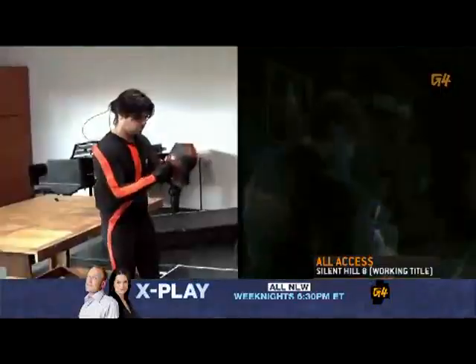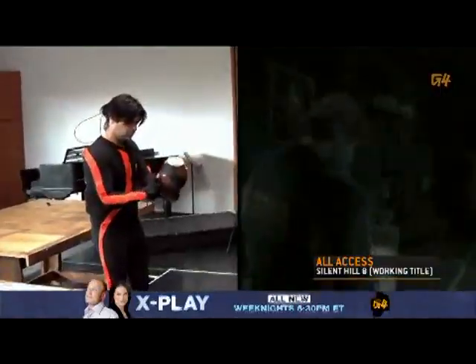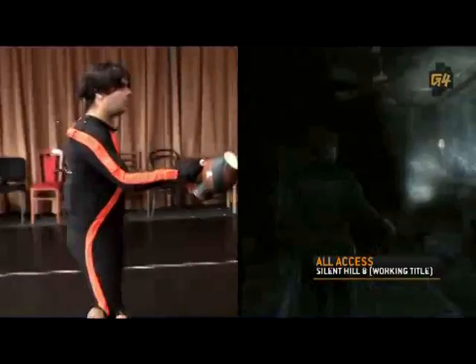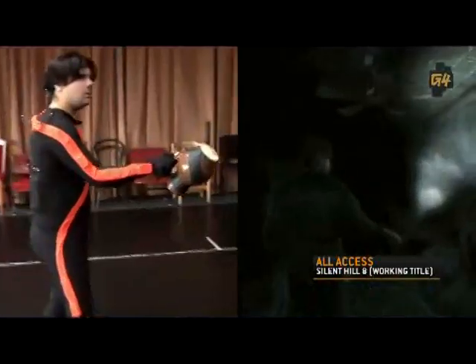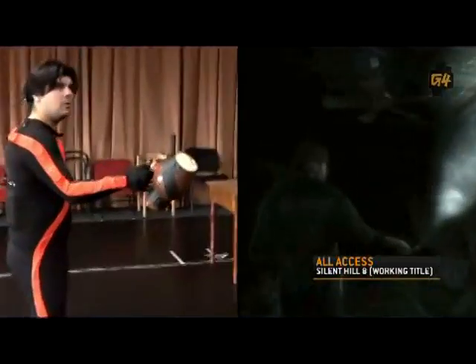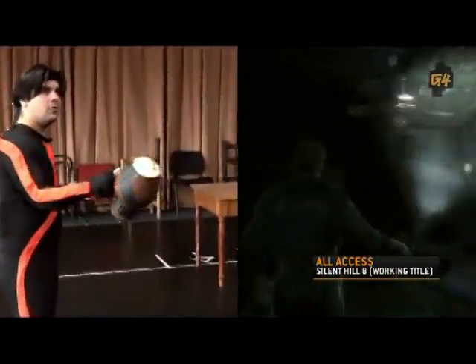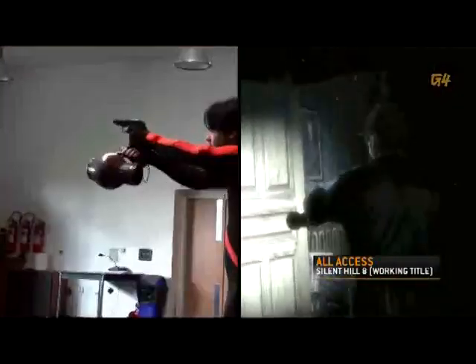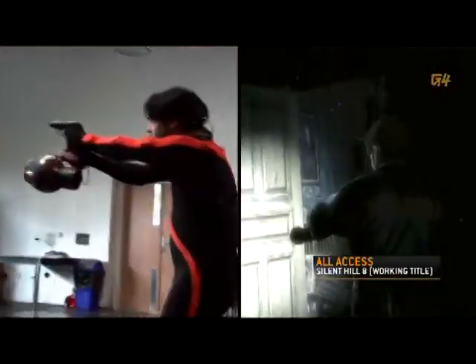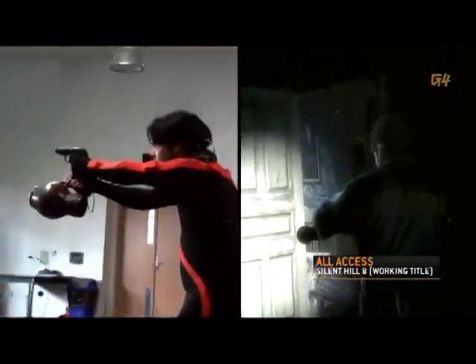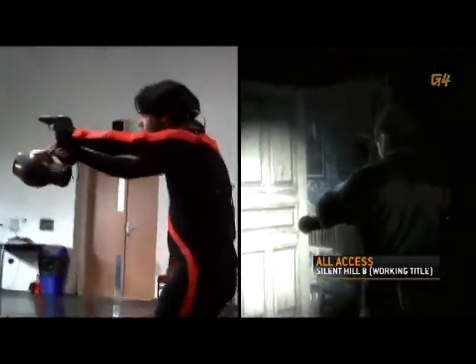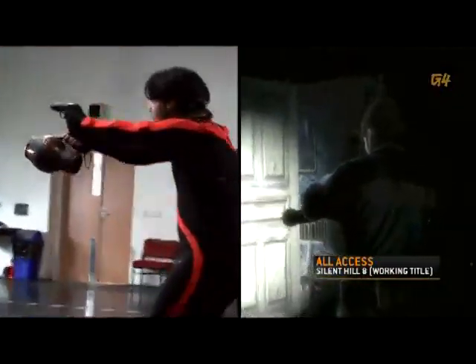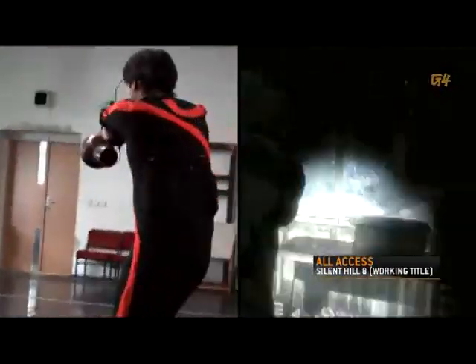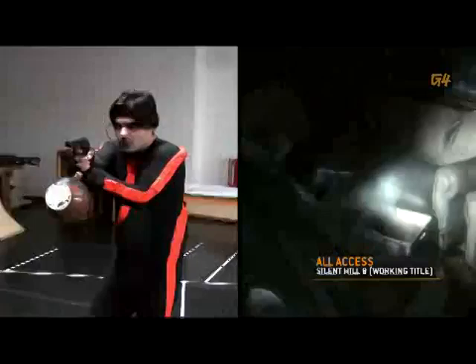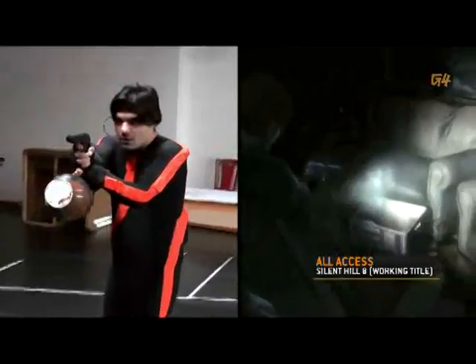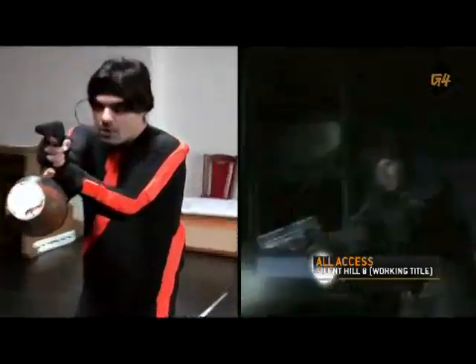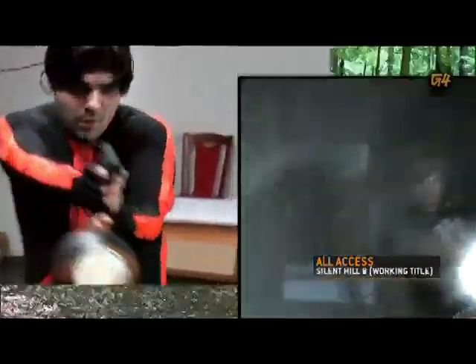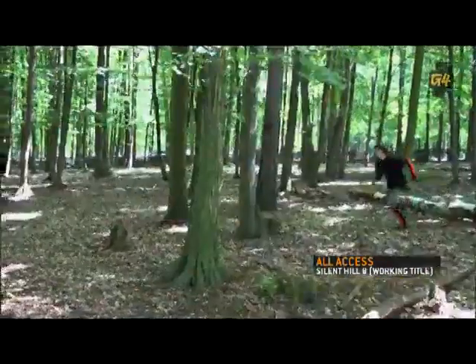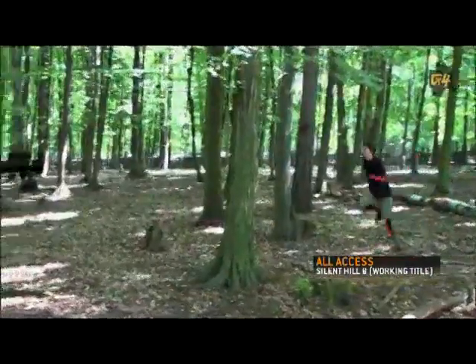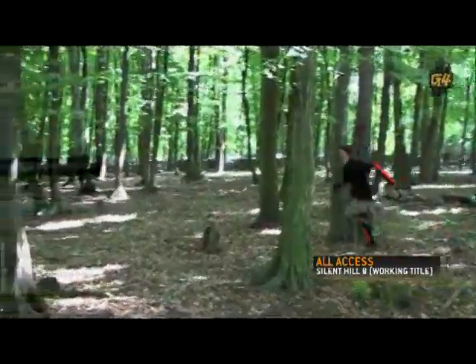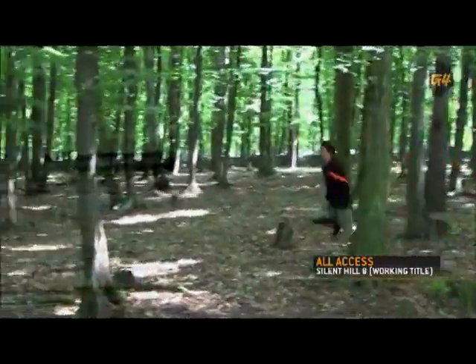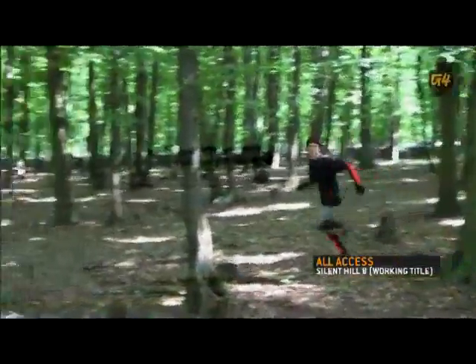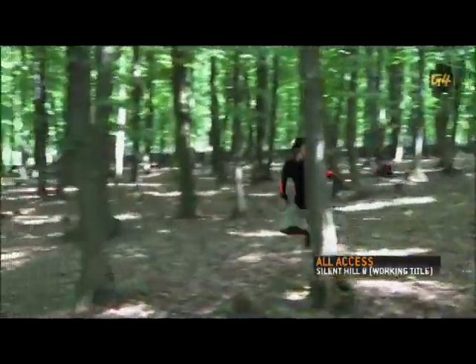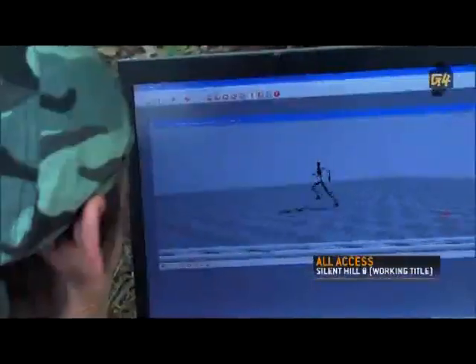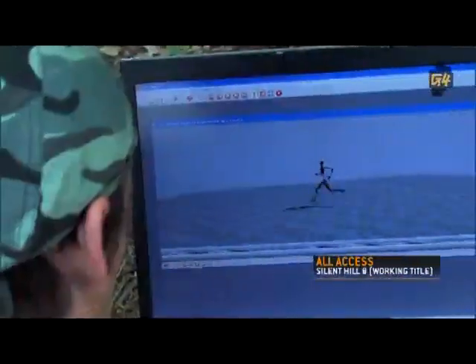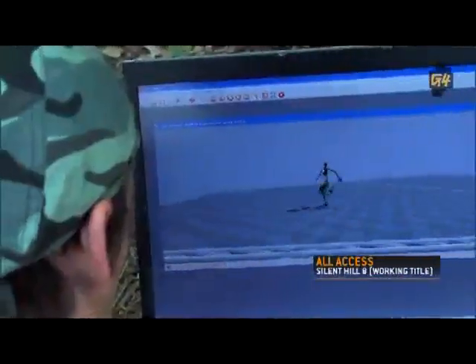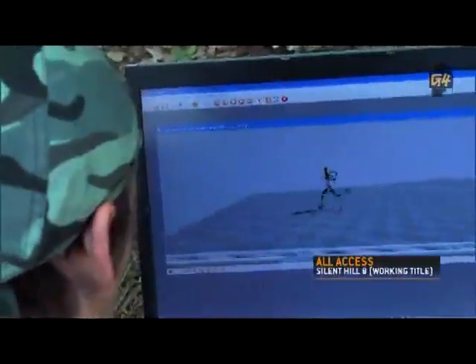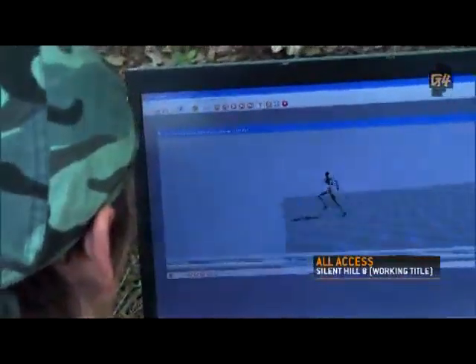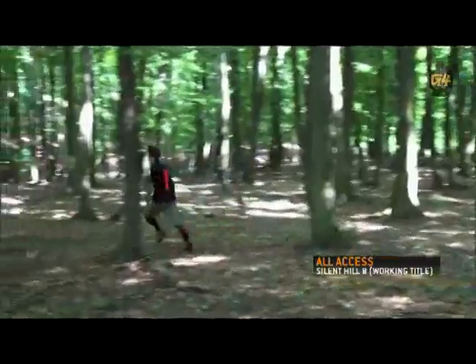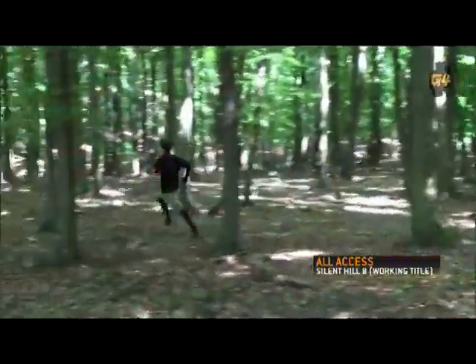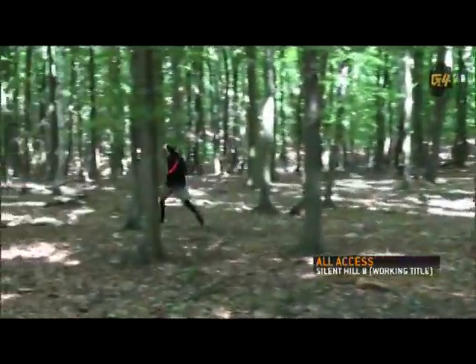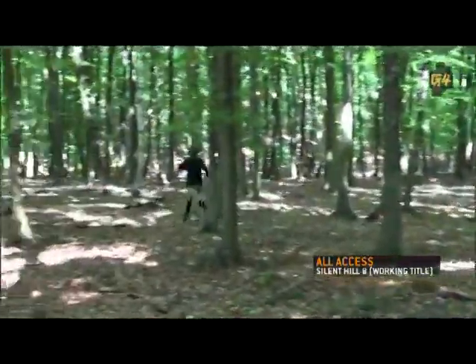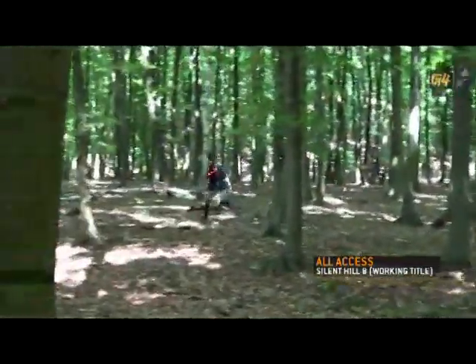Sometimes capturing good animation is about improvising, like using an old picture to simulate a flashlight. The motion capture suit they're using is Xsens, allowing developers to use it in real-world situations.